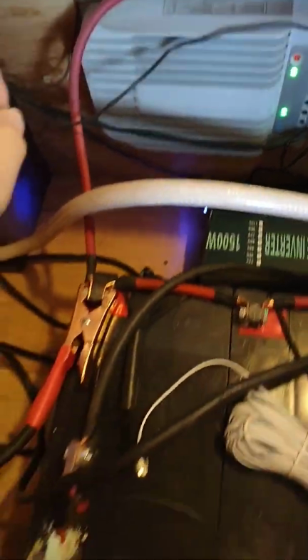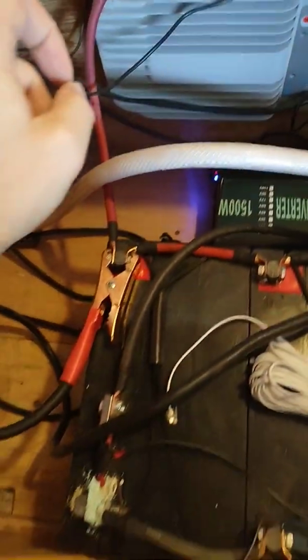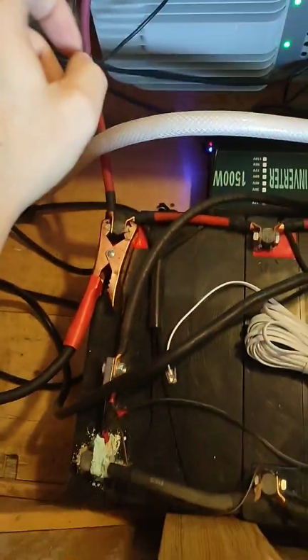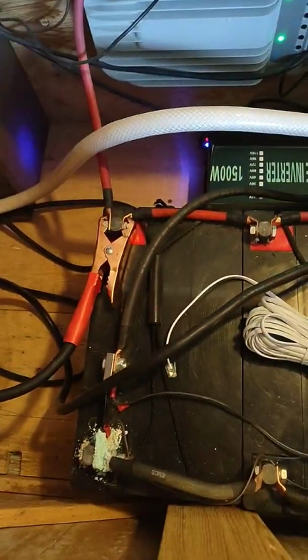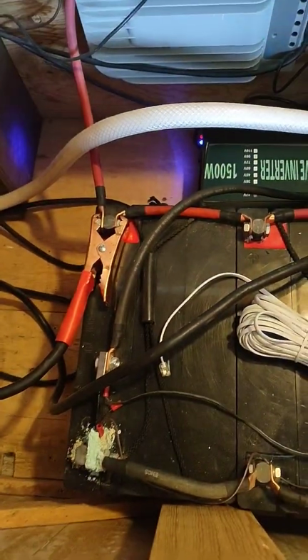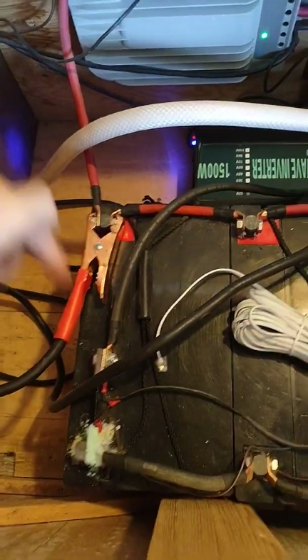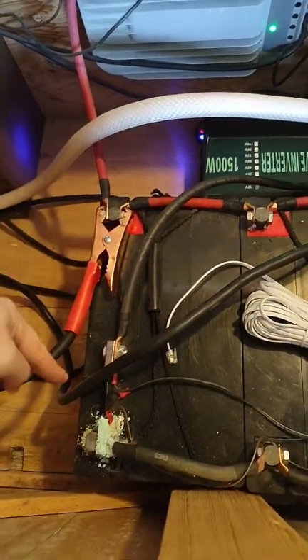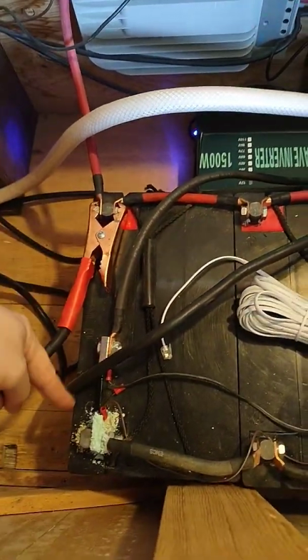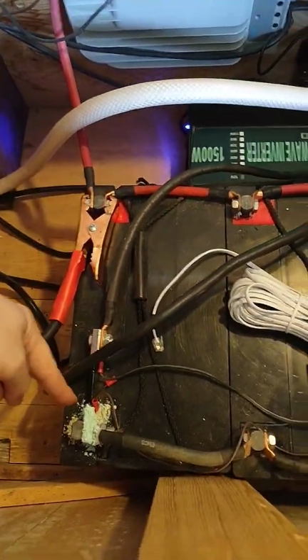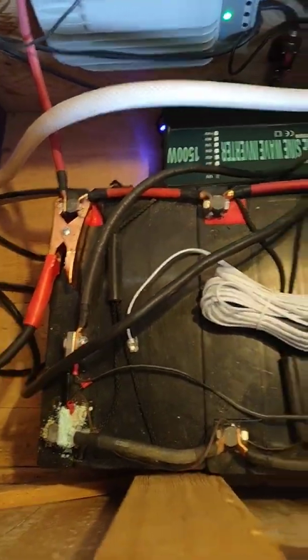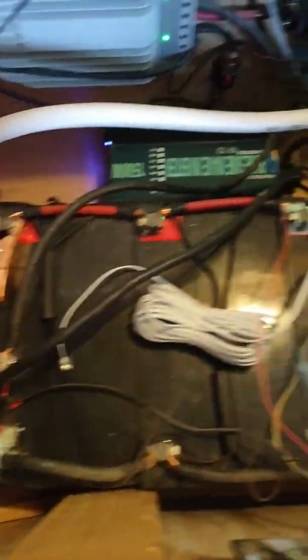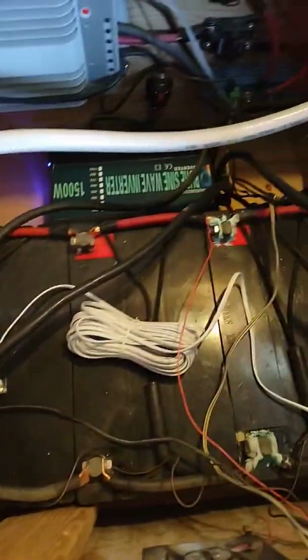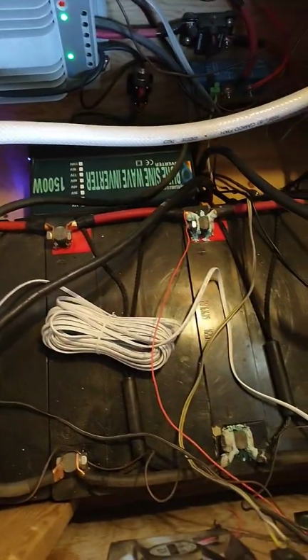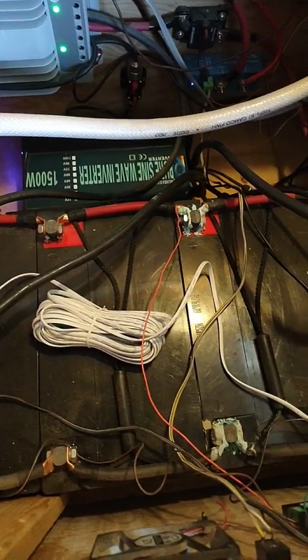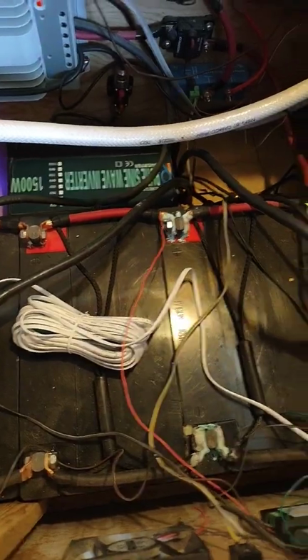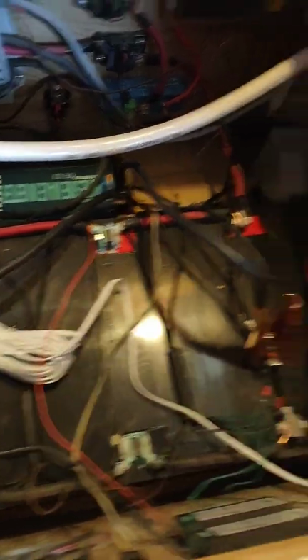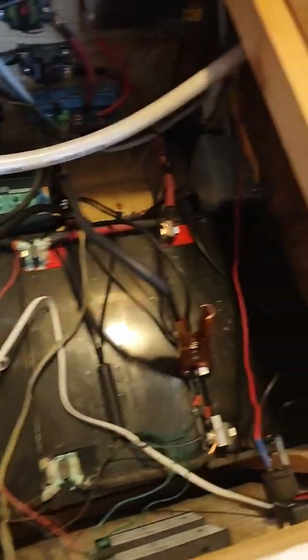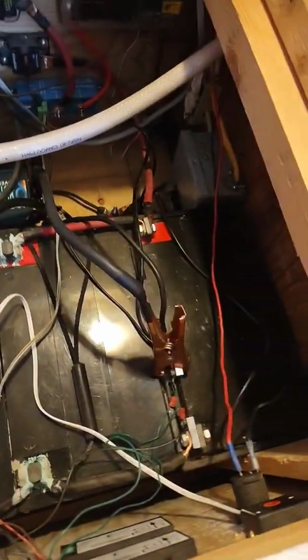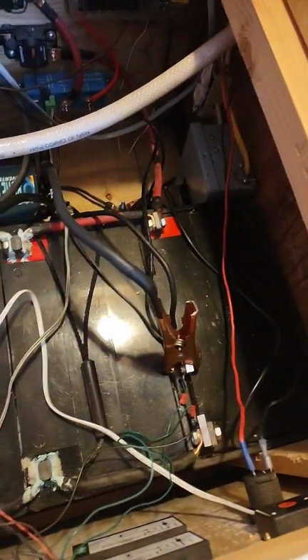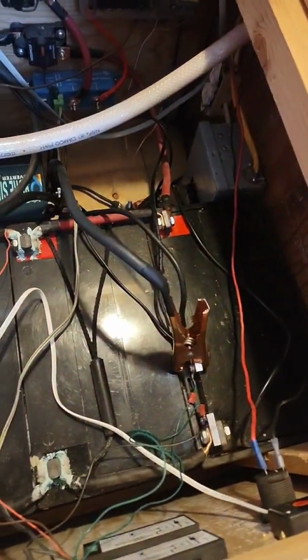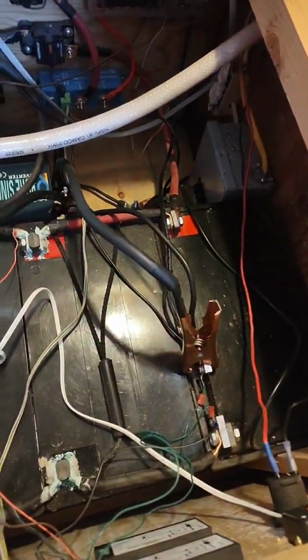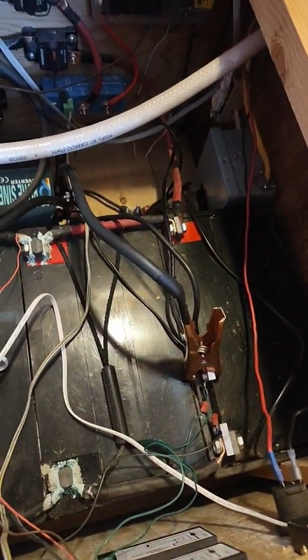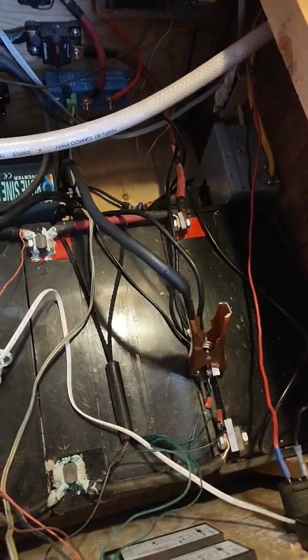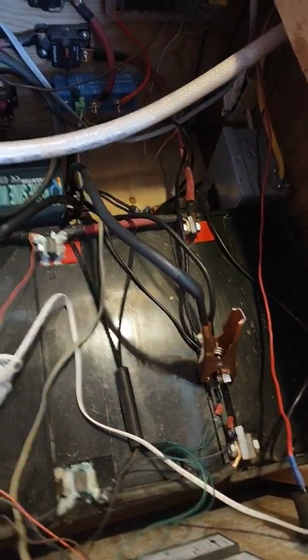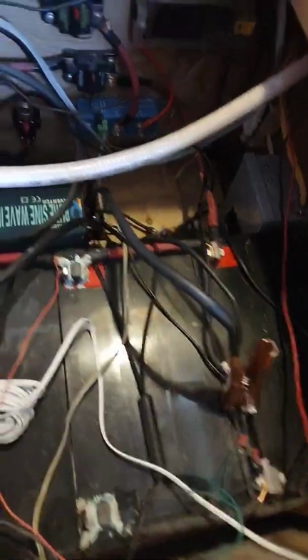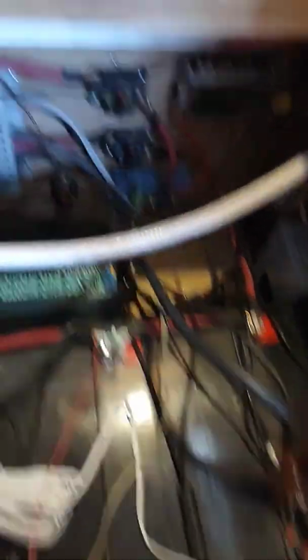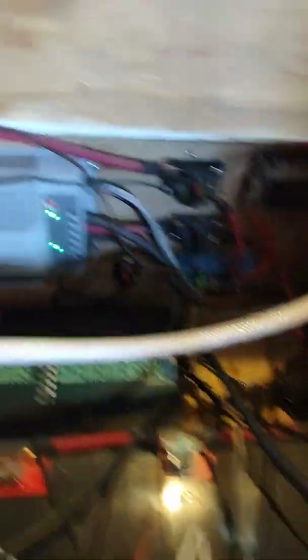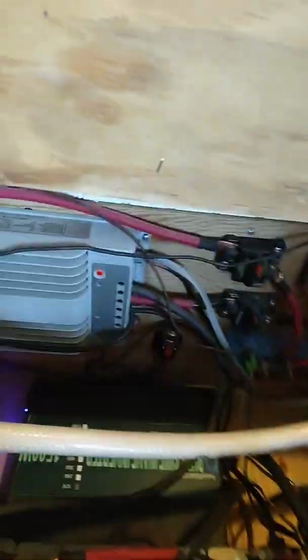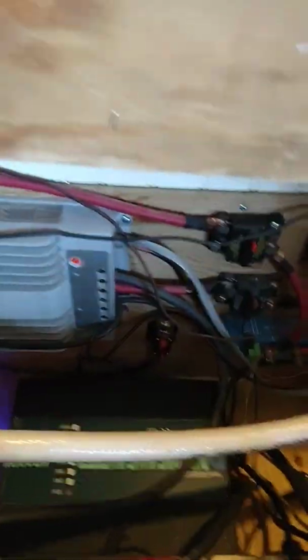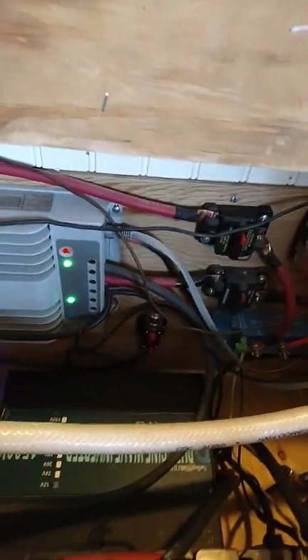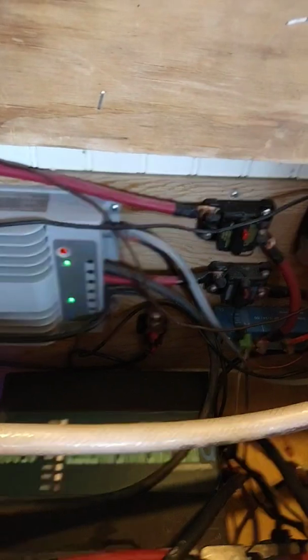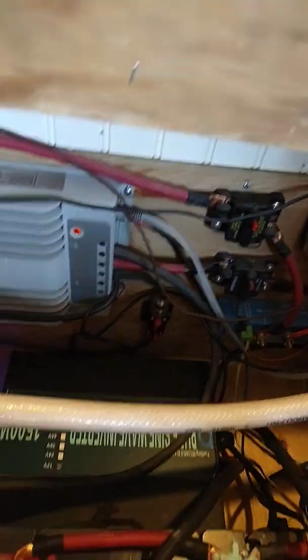This is my battery bank. There's quite a bit of corrosion there that I need to clean off. I'm not sure why that corrosion has started to happen — it has only started in the past year.